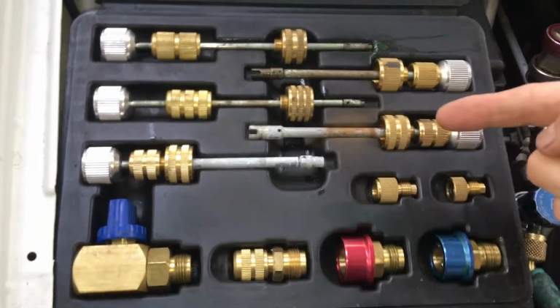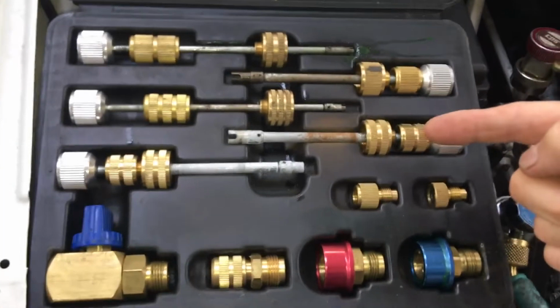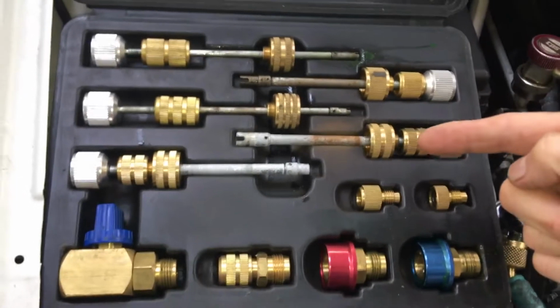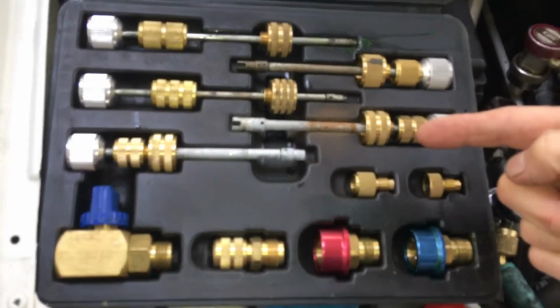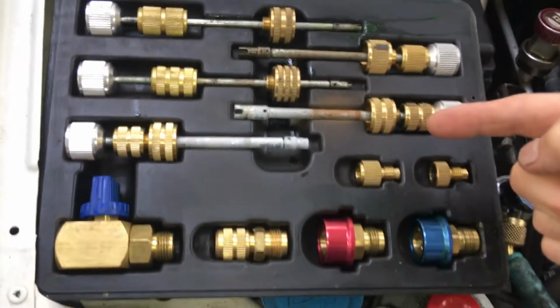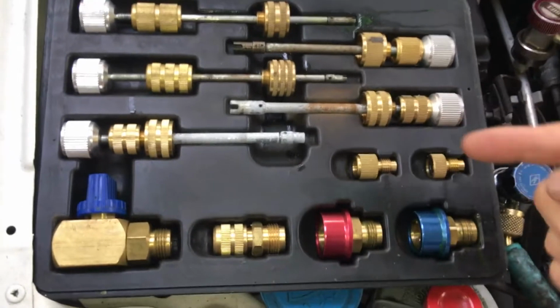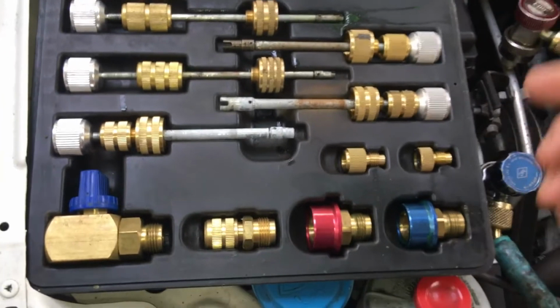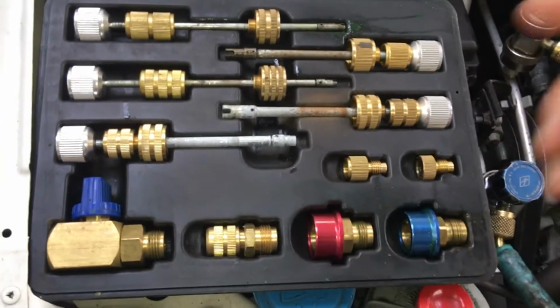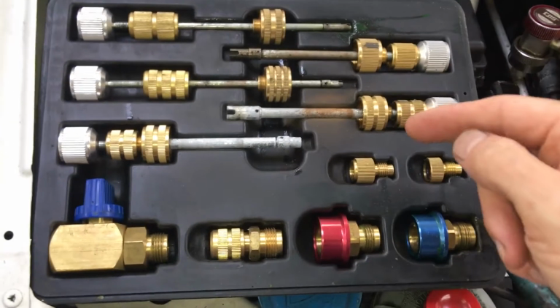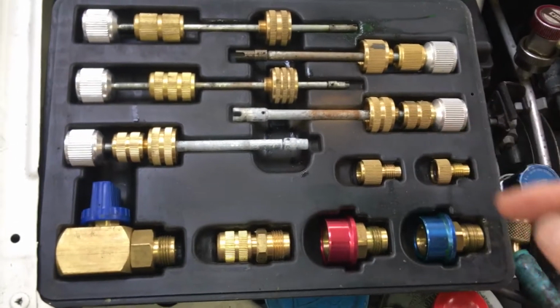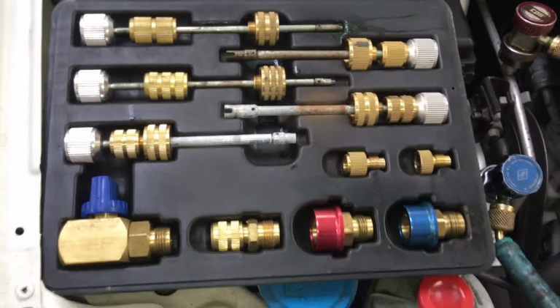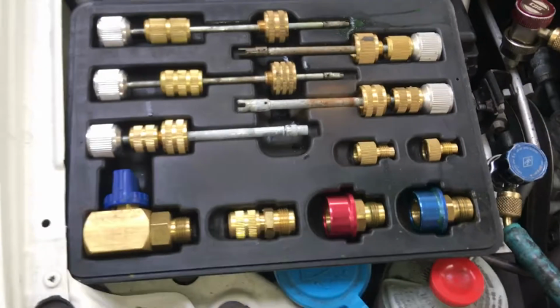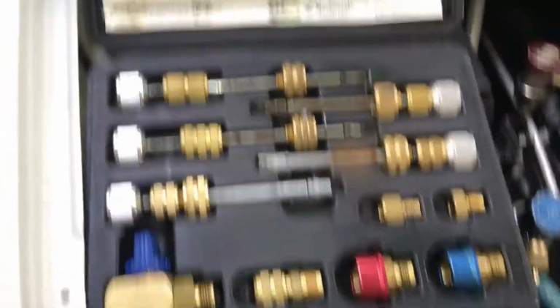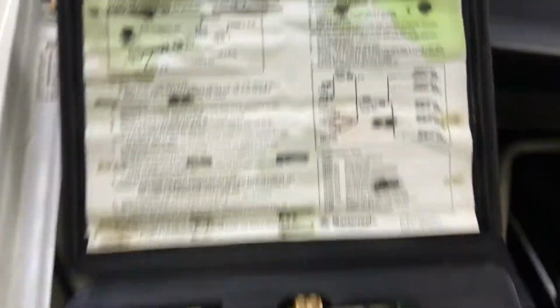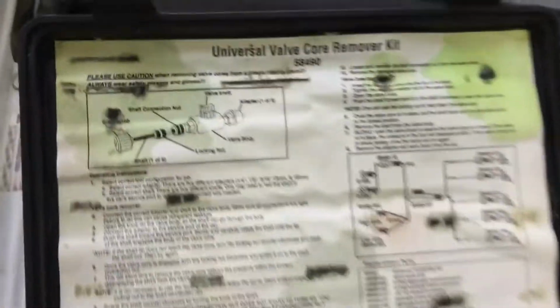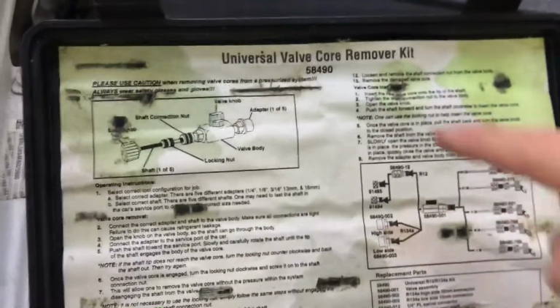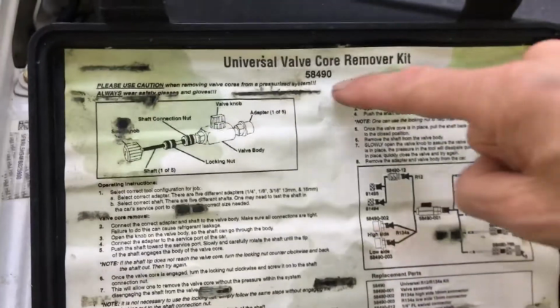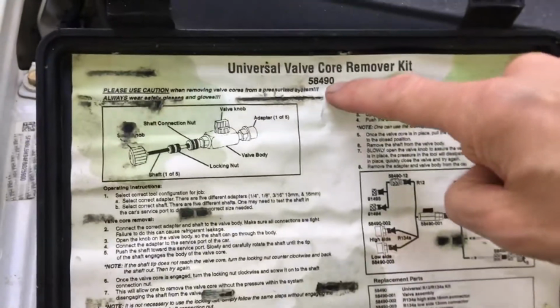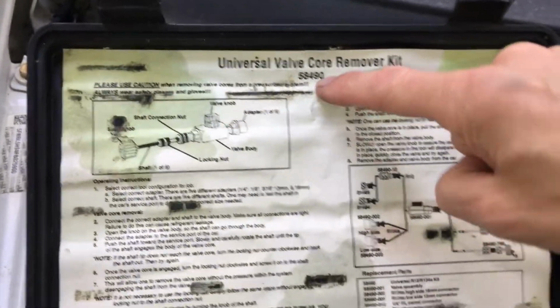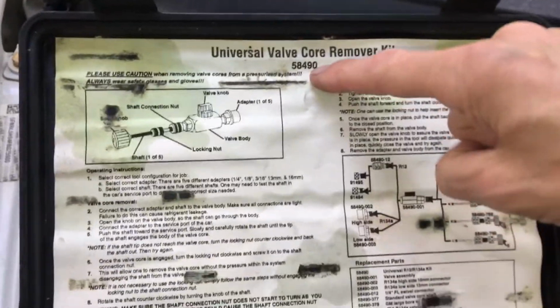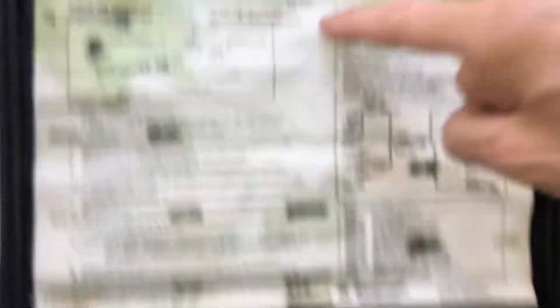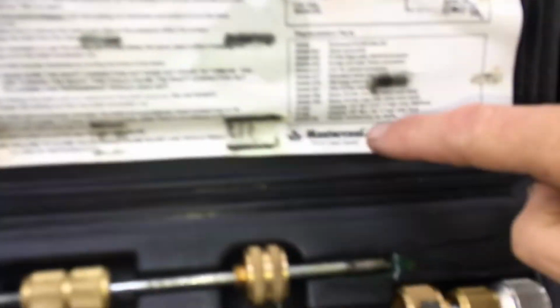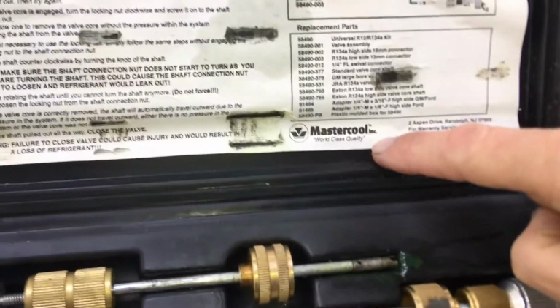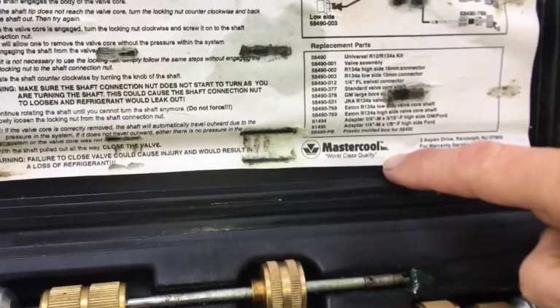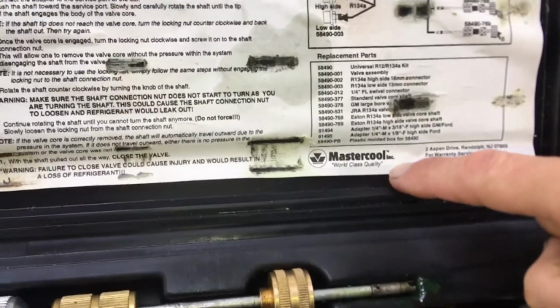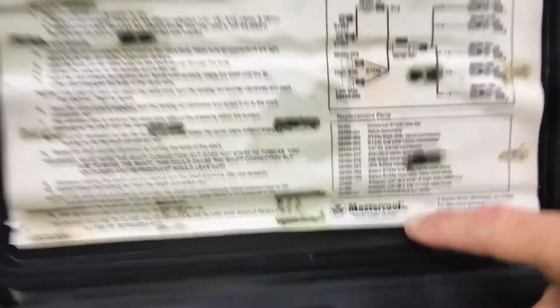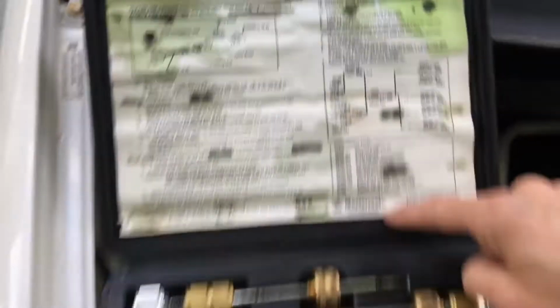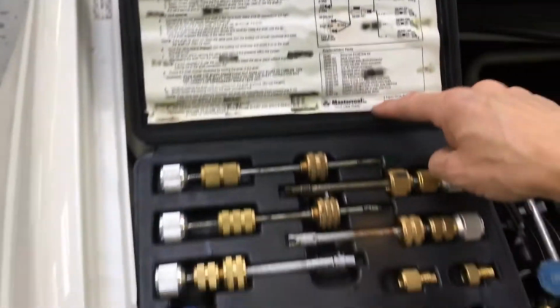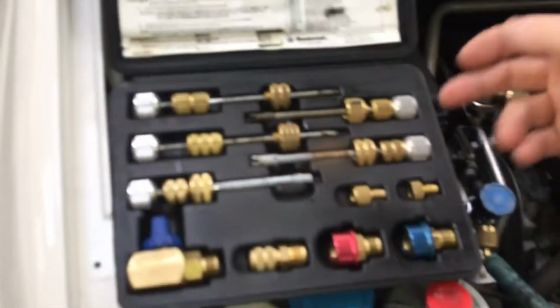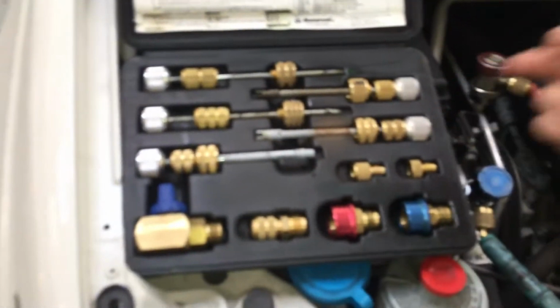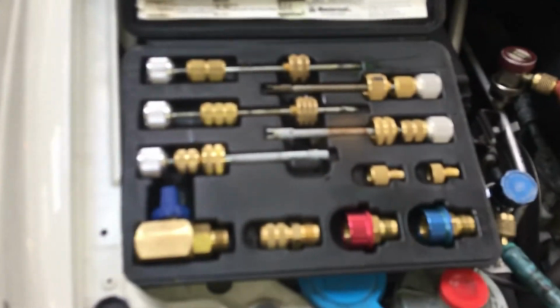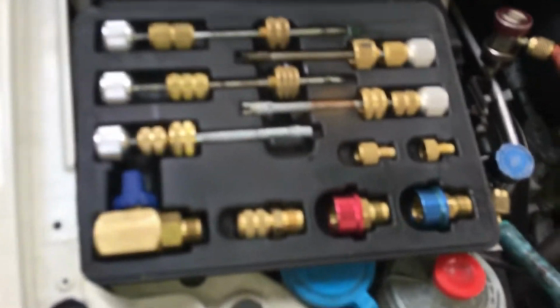This is a core removal tool and I'm going to demonstrate how to use this. If you wanted the part number, there's the part number by MasterCole. This is about 30 years old.